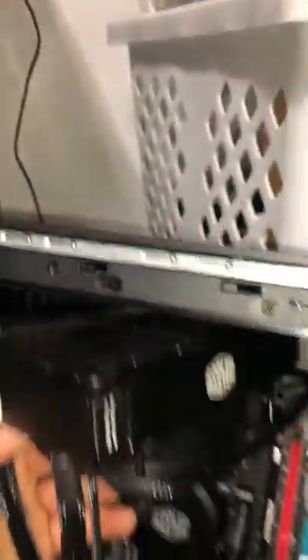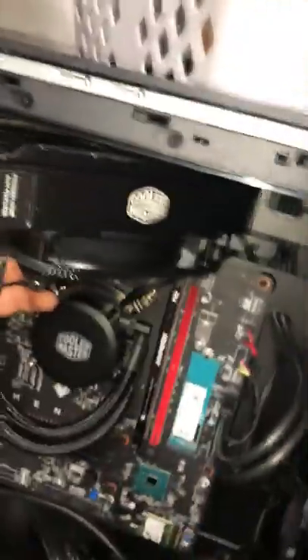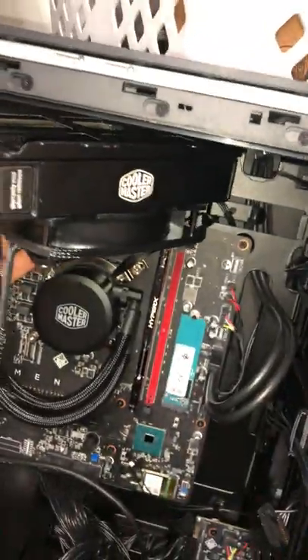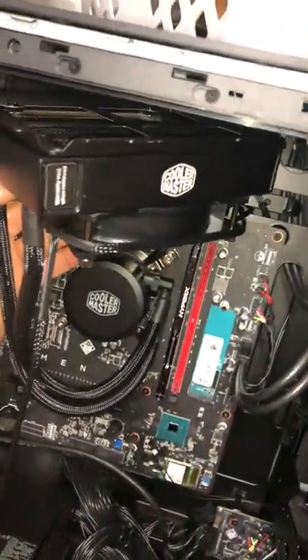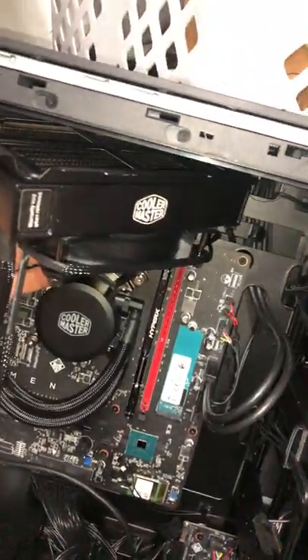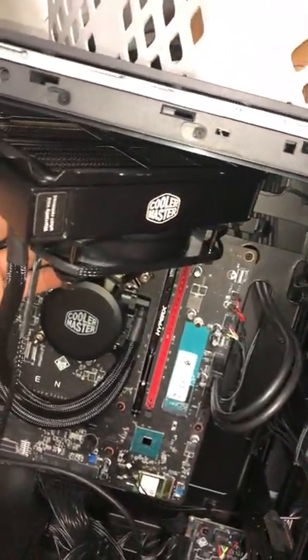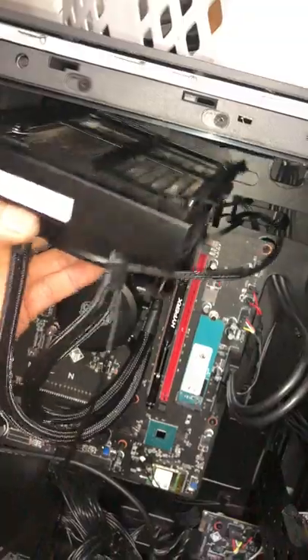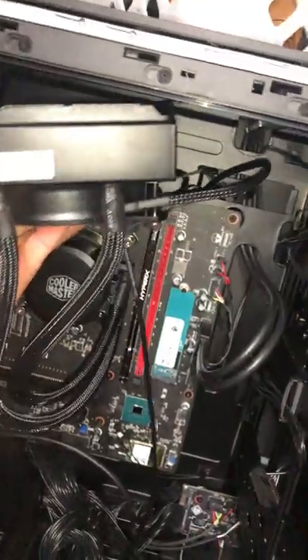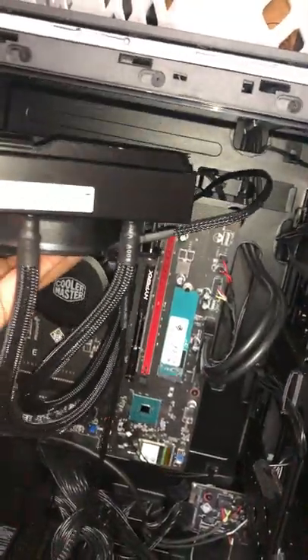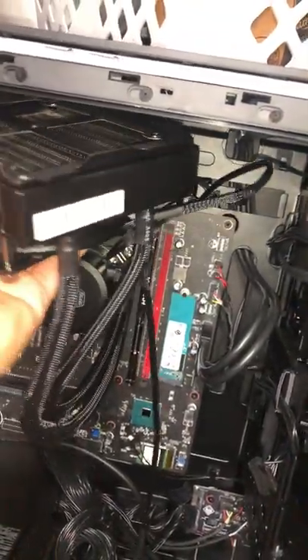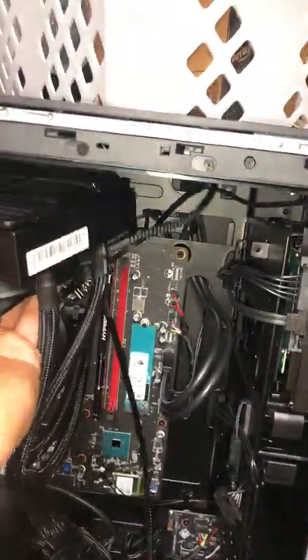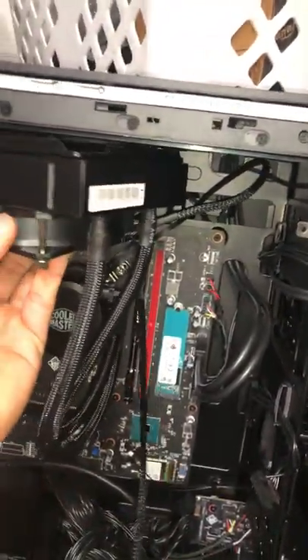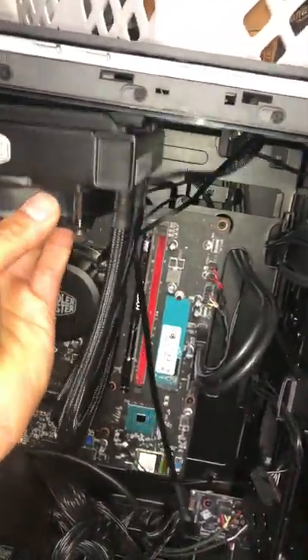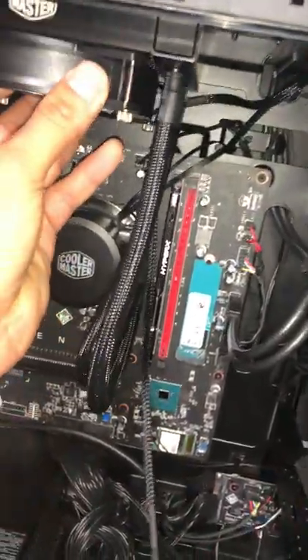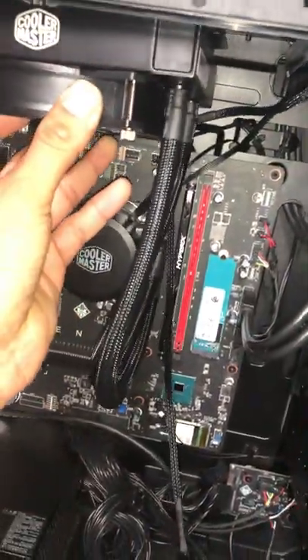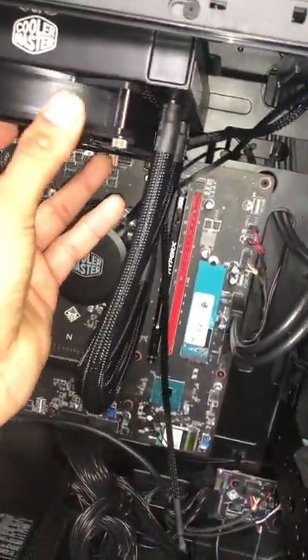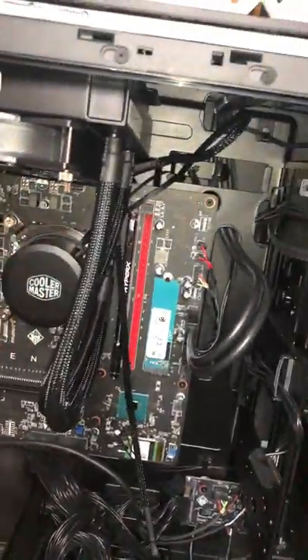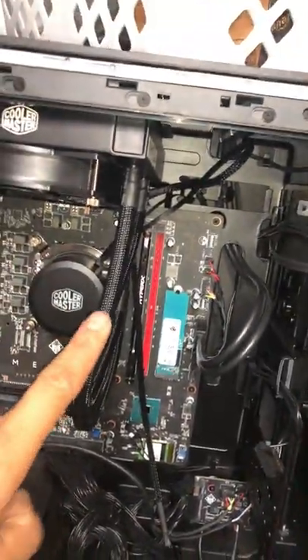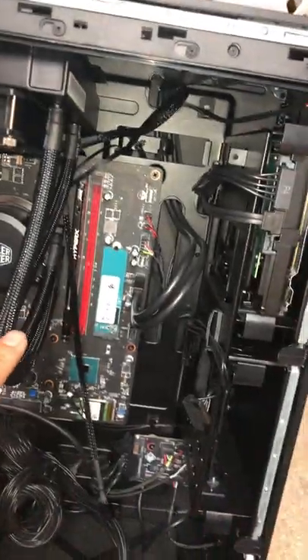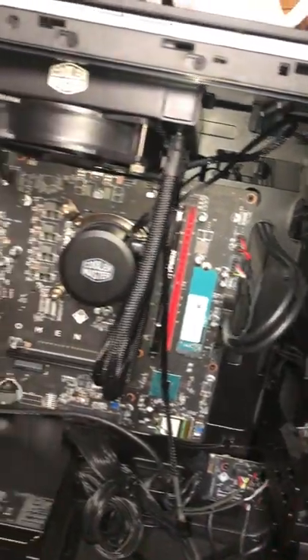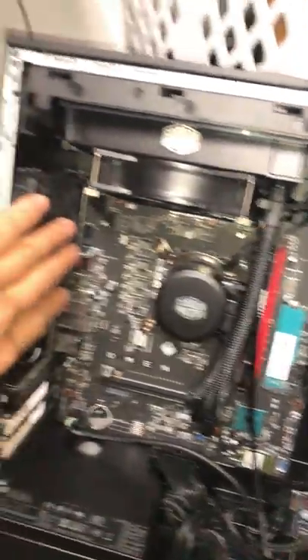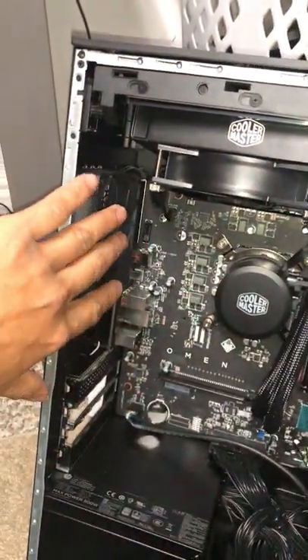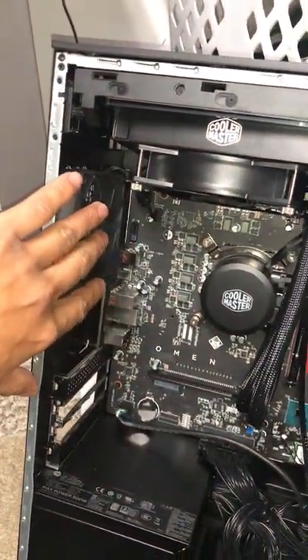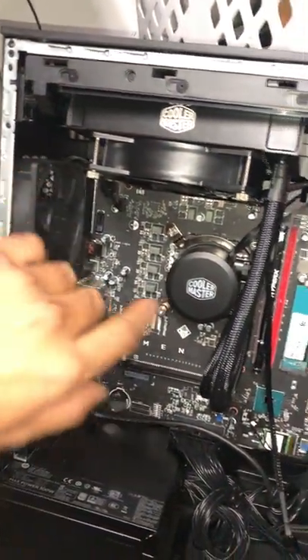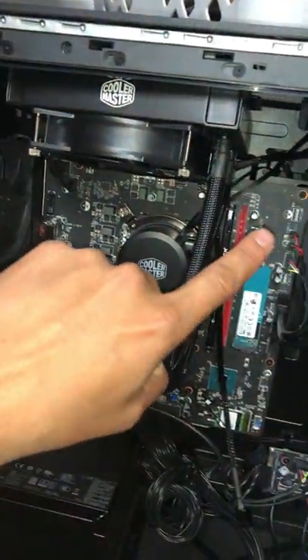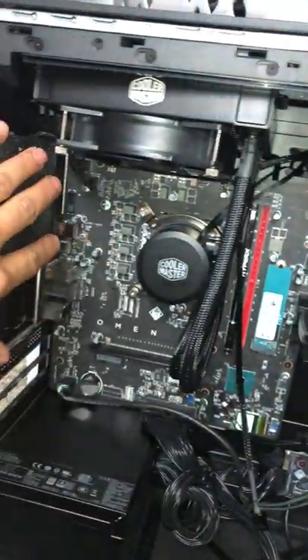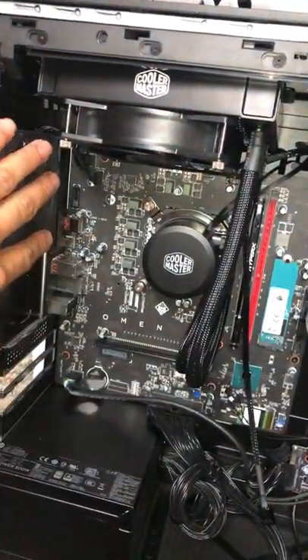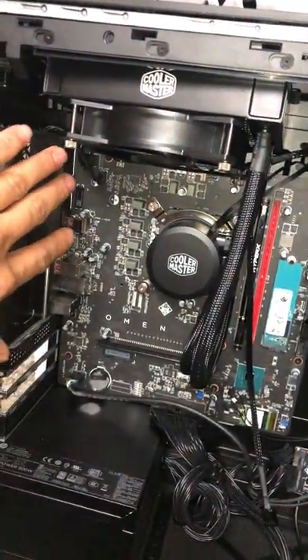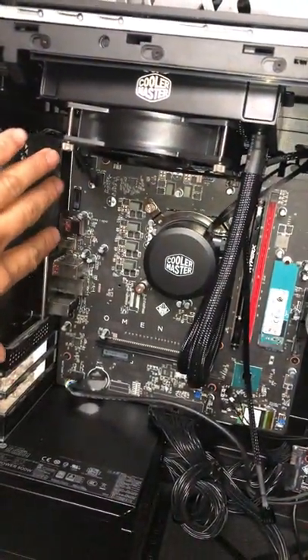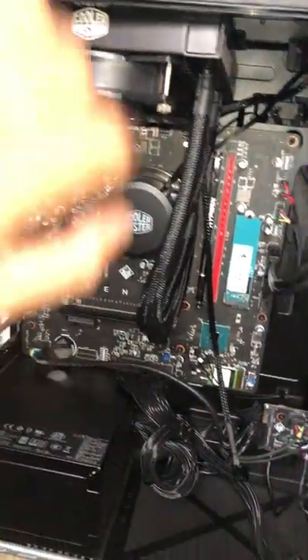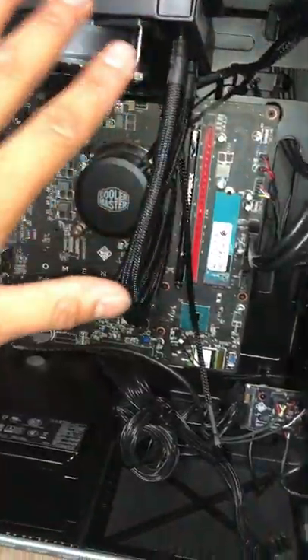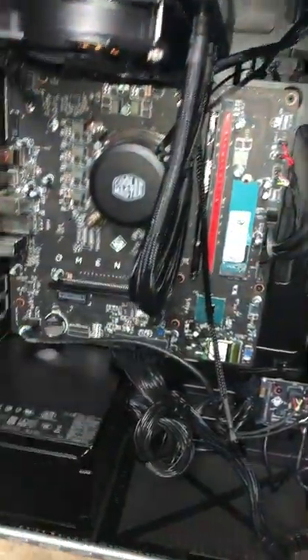You can have the hose go that way or whichever way you prefer. I'm going with this setup because I'm going to be upgrading the system fans, so if I put them over here it's going to be in the way. So I just went with that.